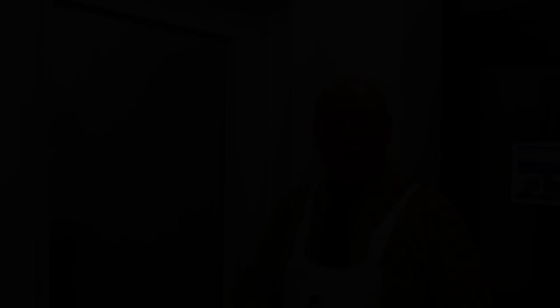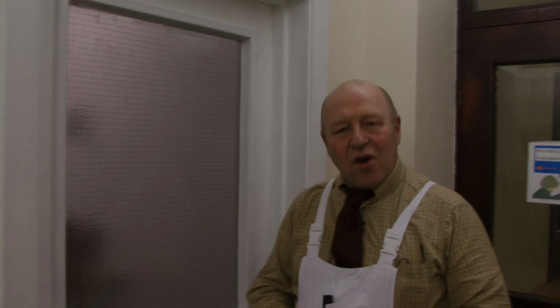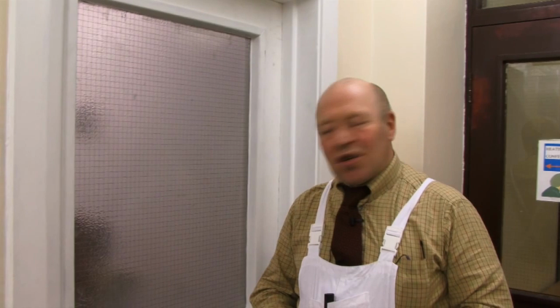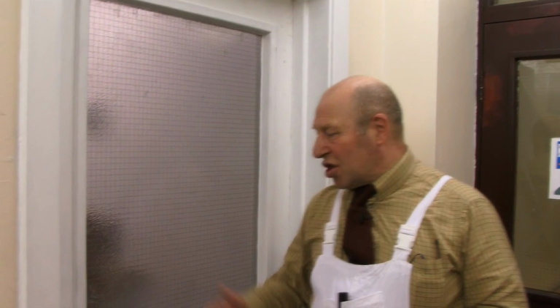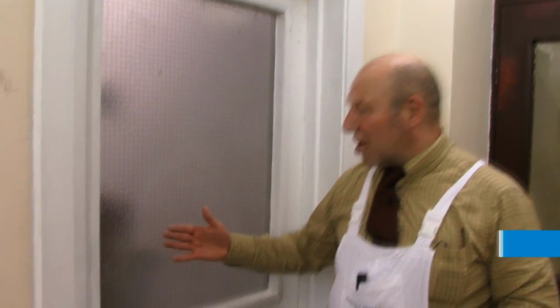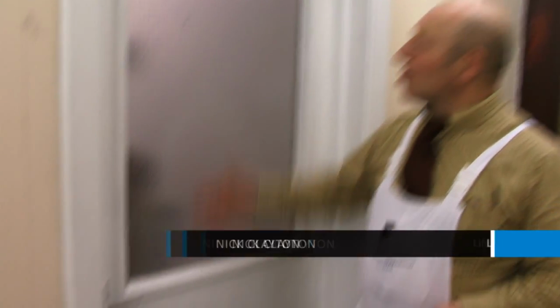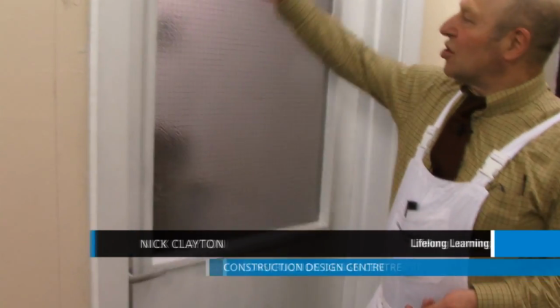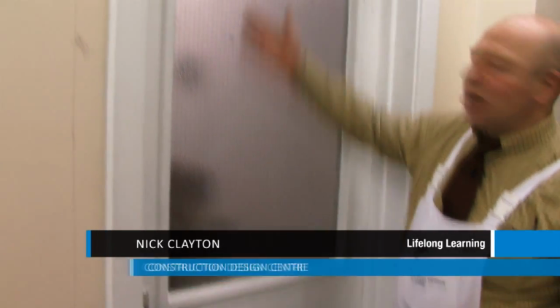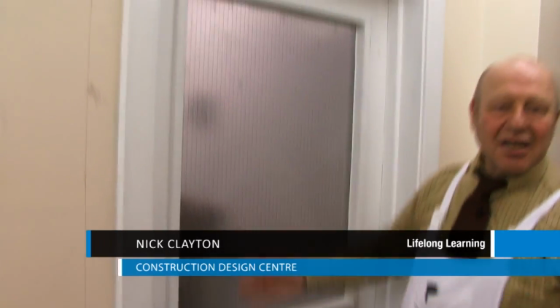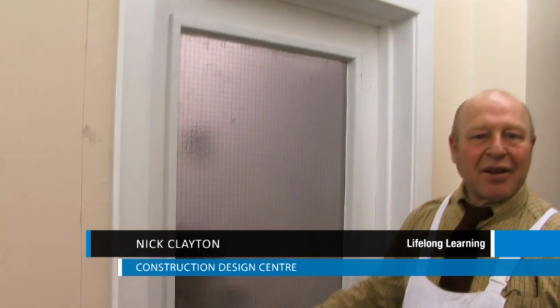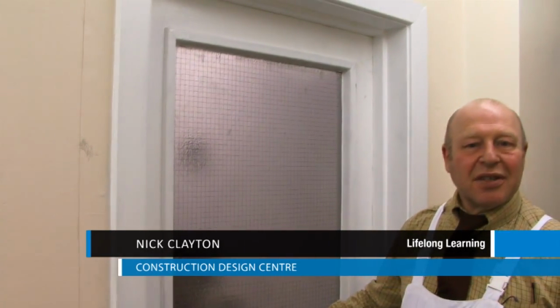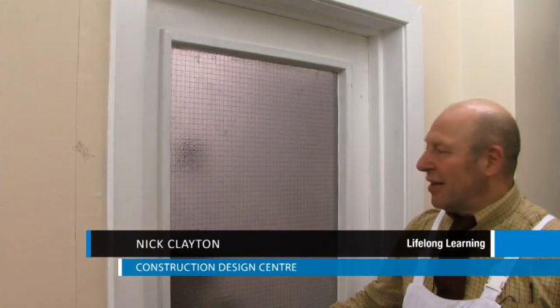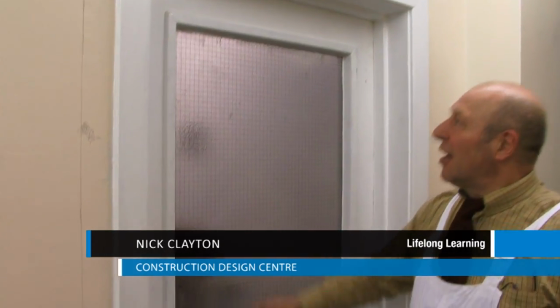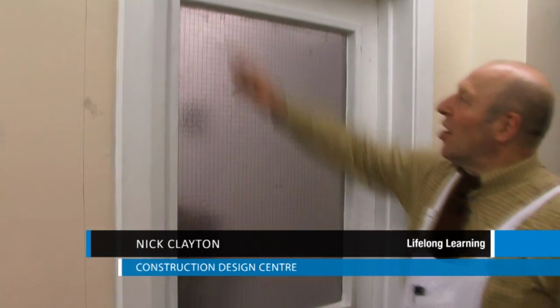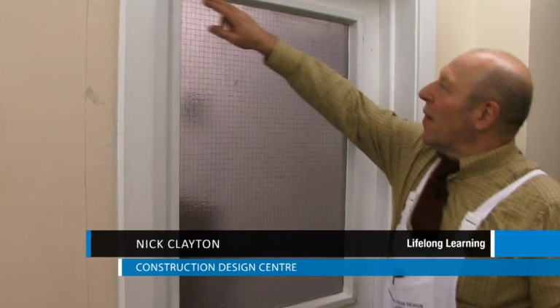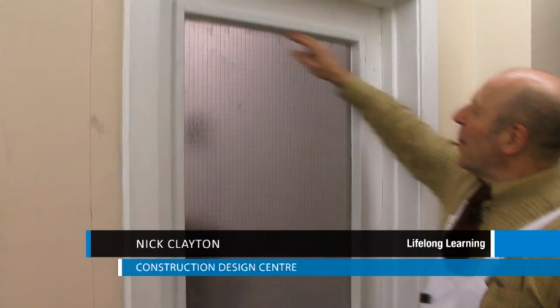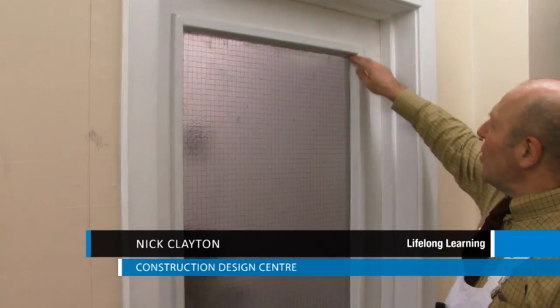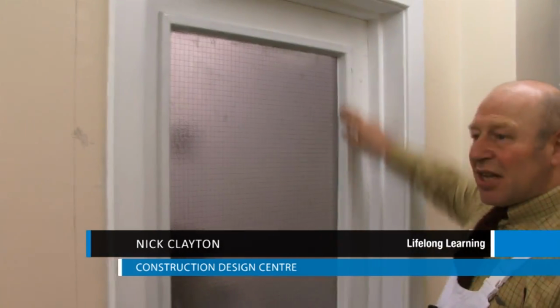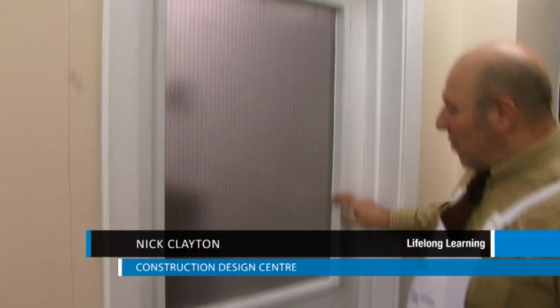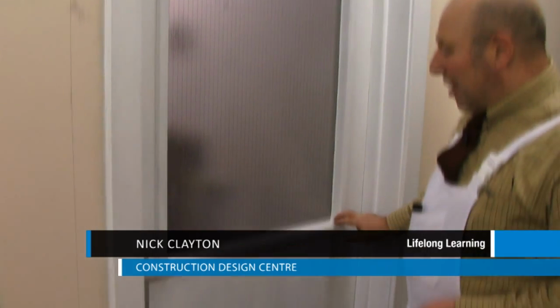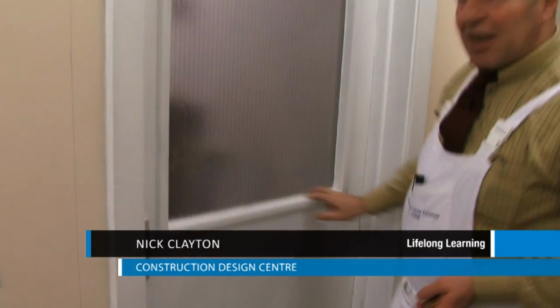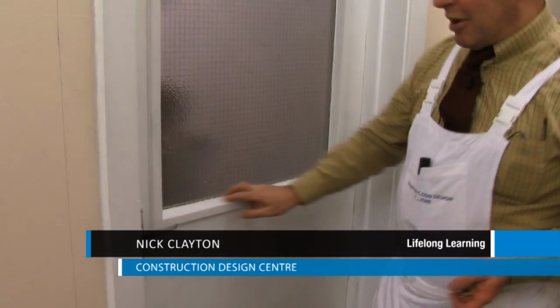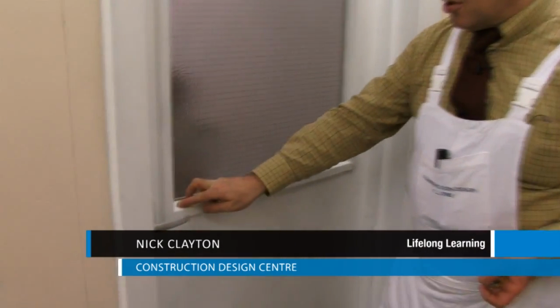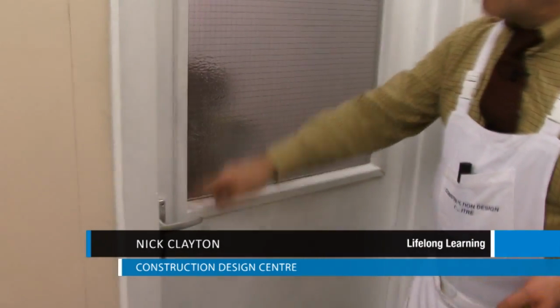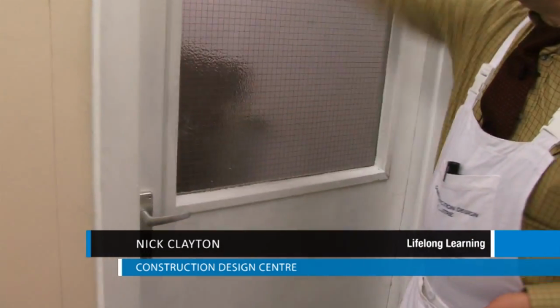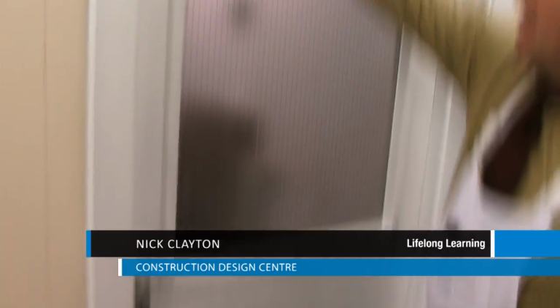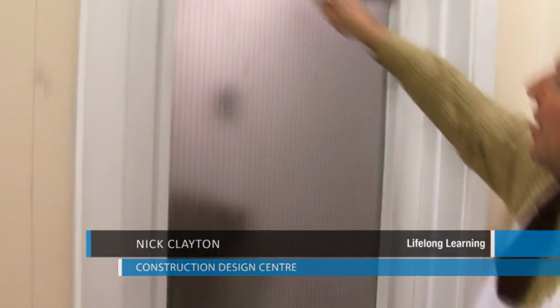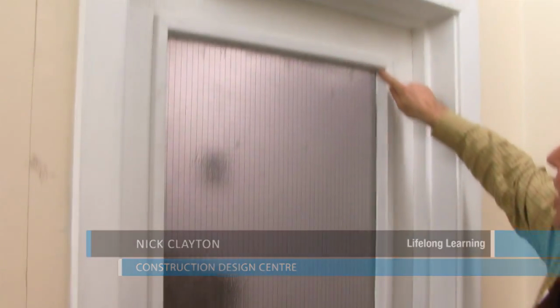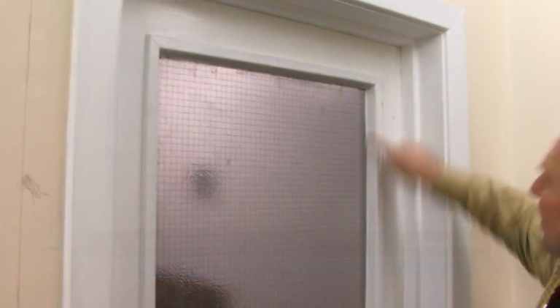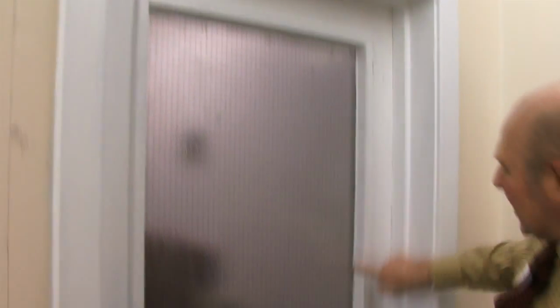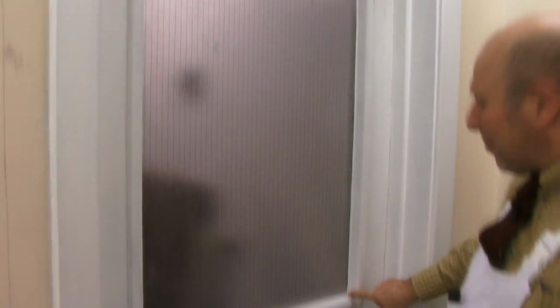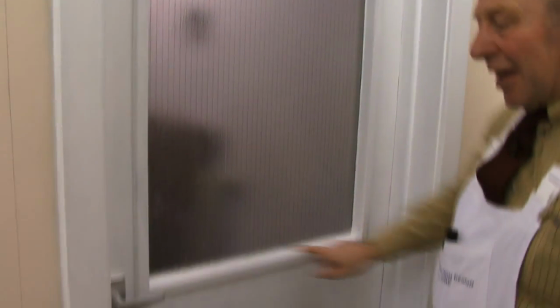We're also going to come across doors that have got glass panels in. The first thing we paint on a glass panel door is the inside beading.